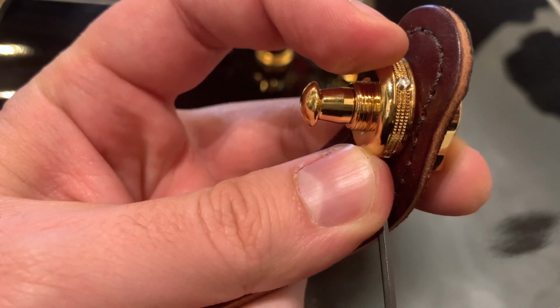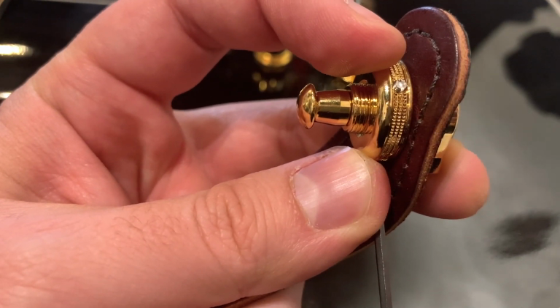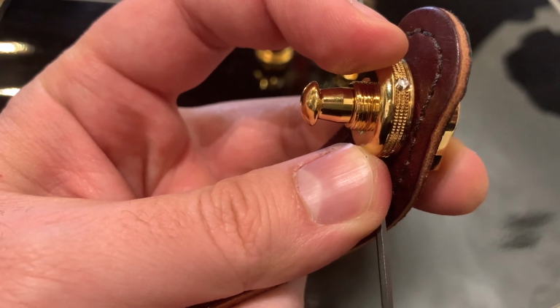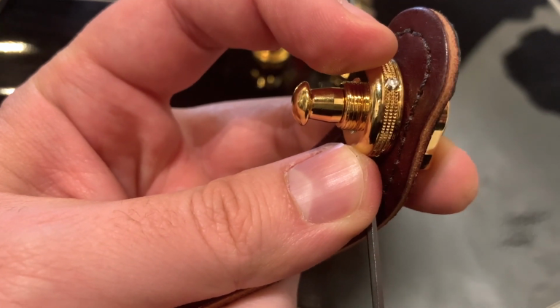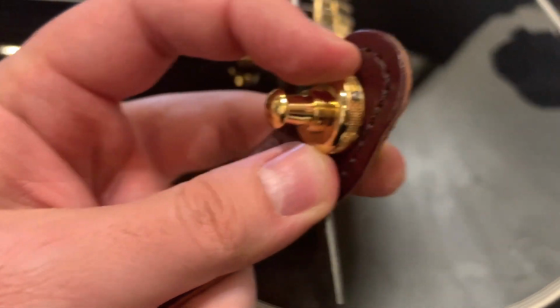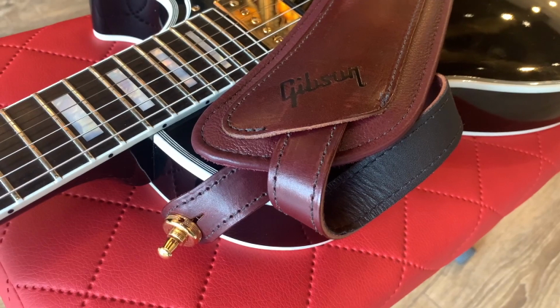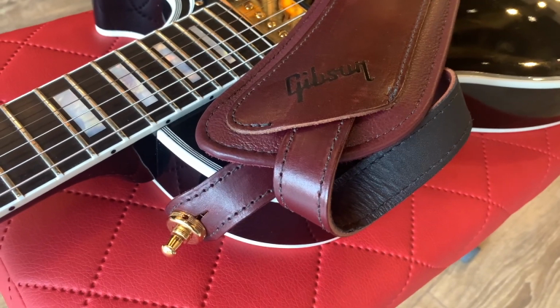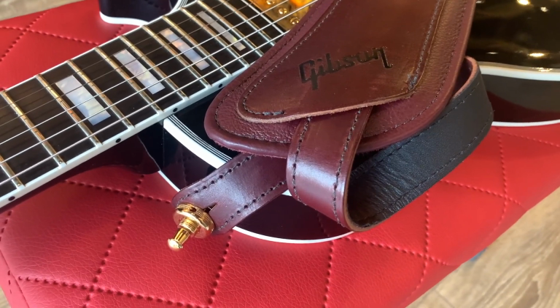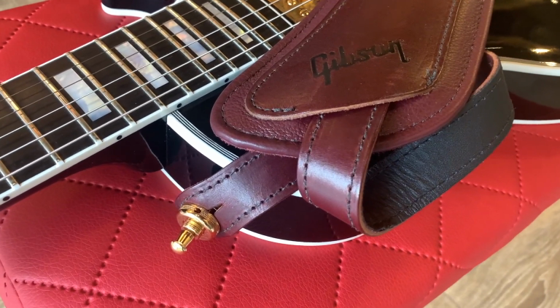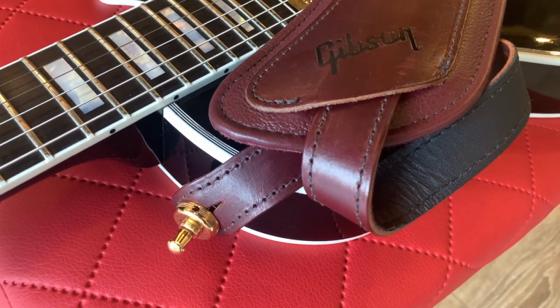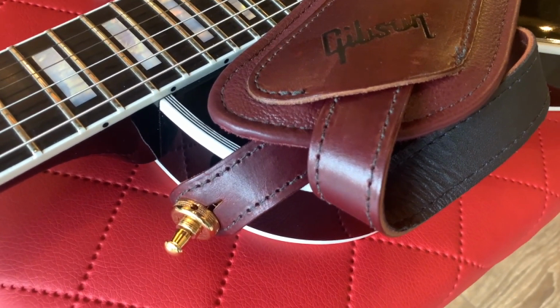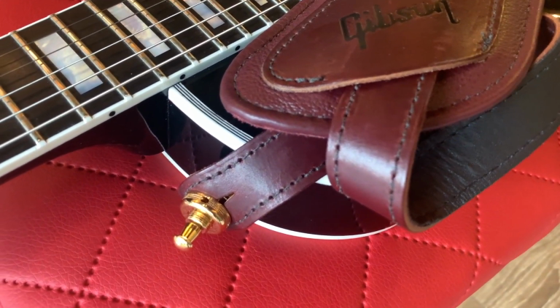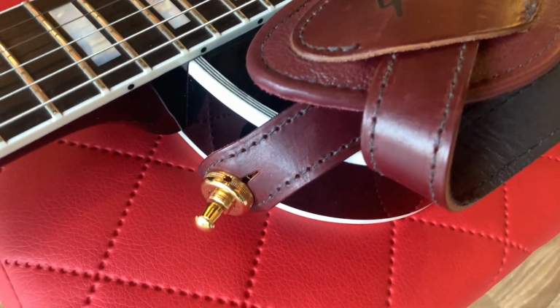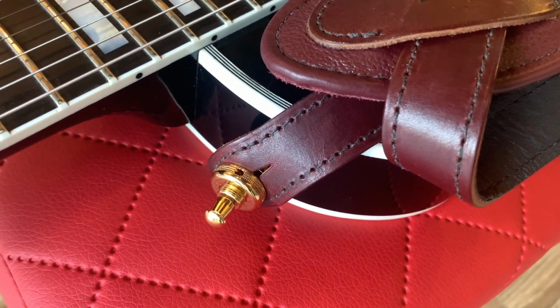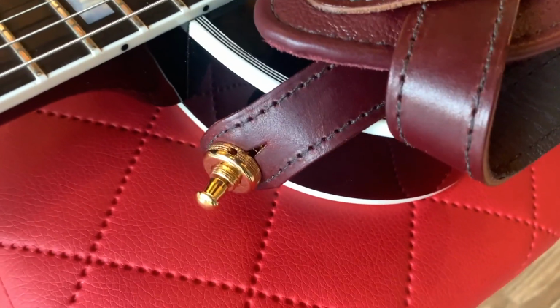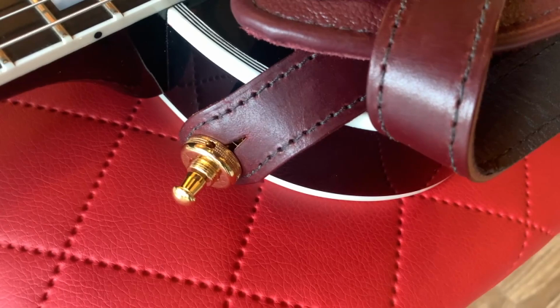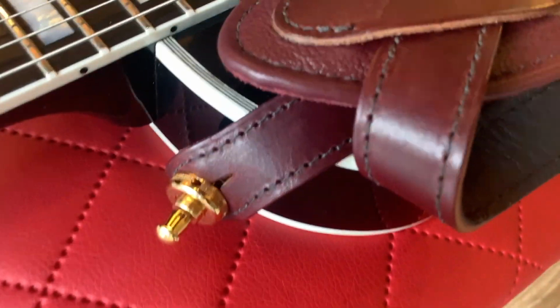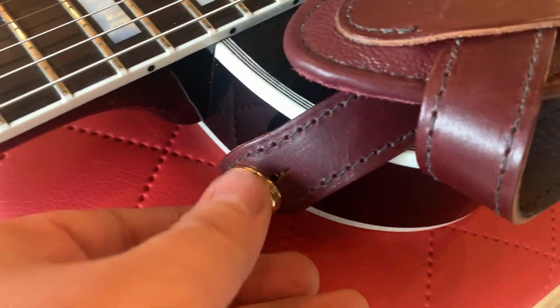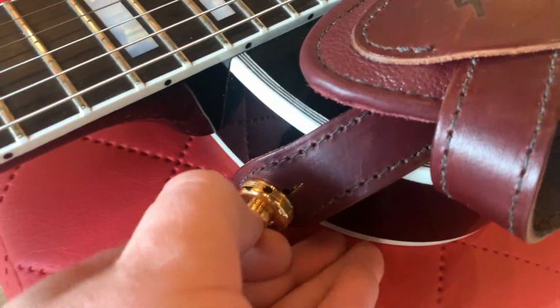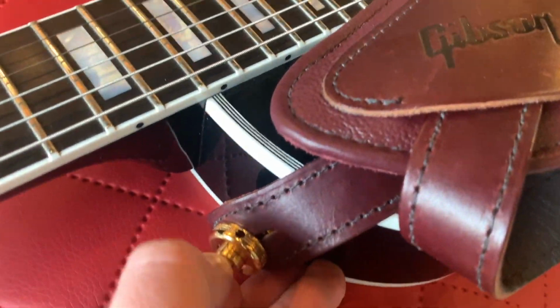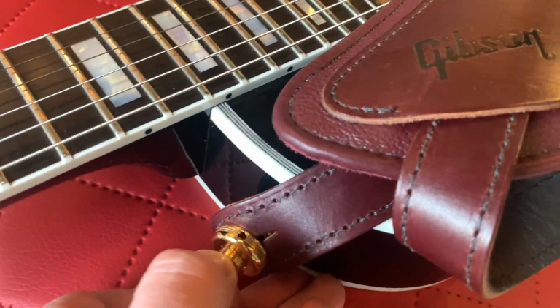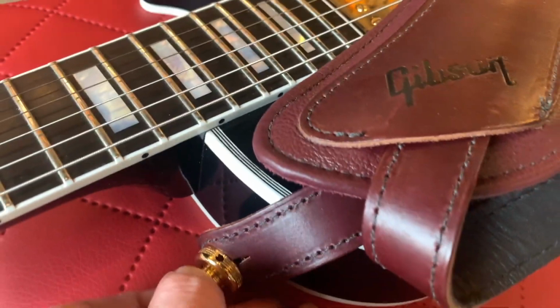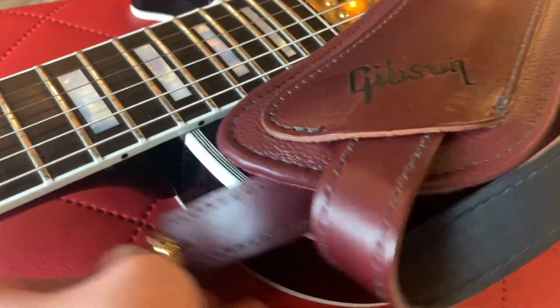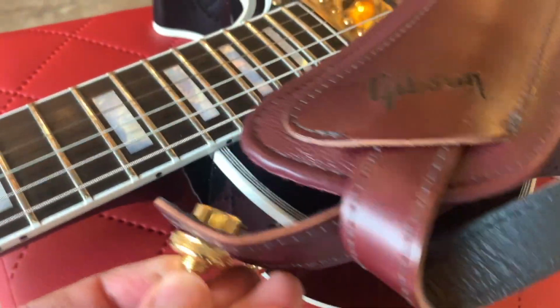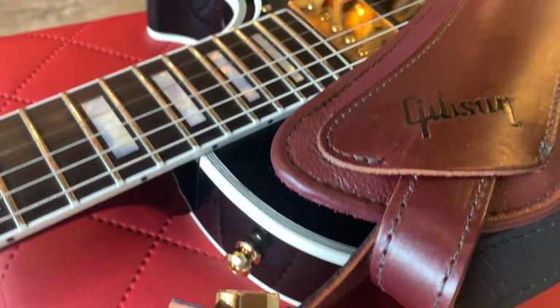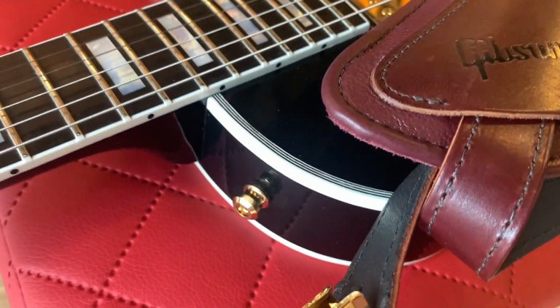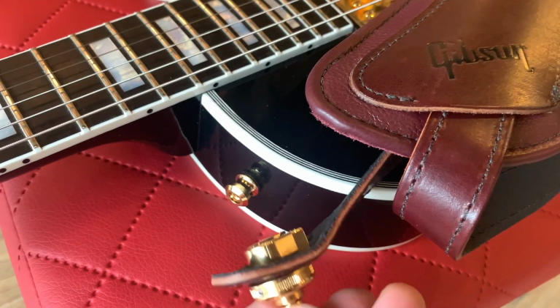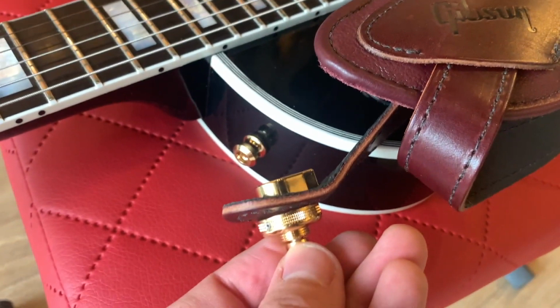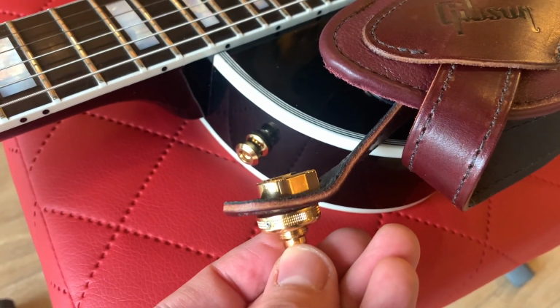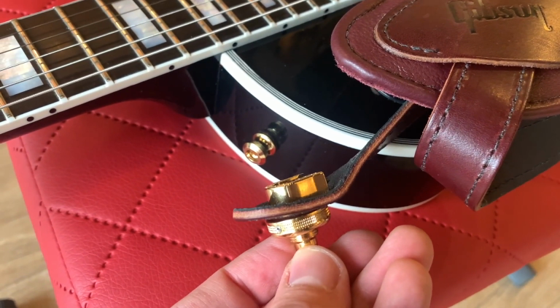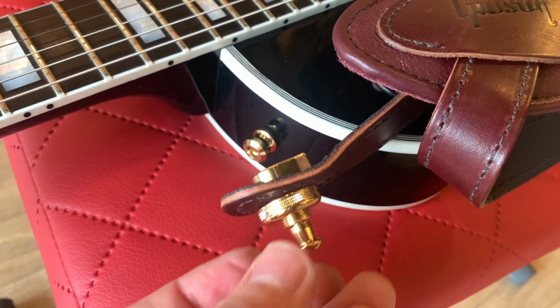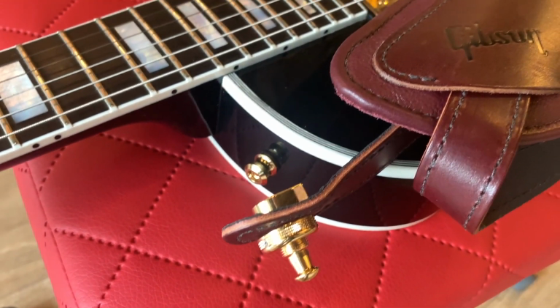Here it is — this is how the lock looks installed on your guitar and strap. It's a bit bulkier and higher than the old one, which is something to consider, but overall it does a good job and I like the improvements.